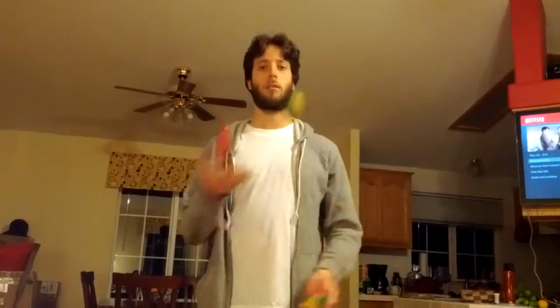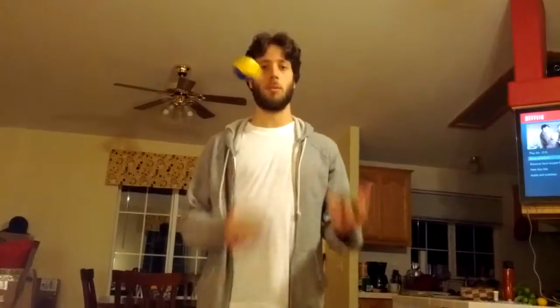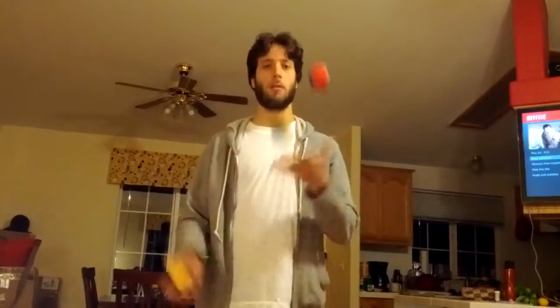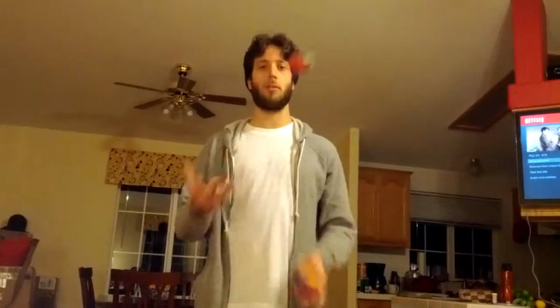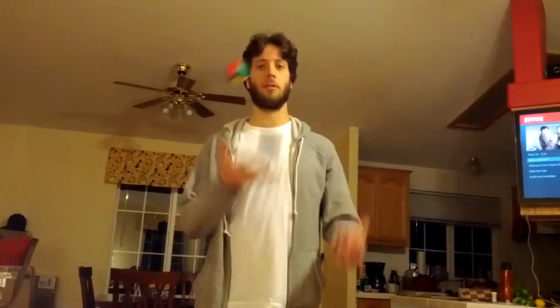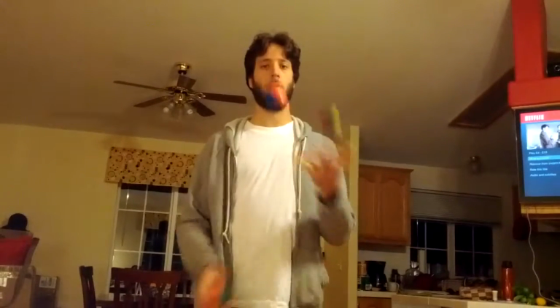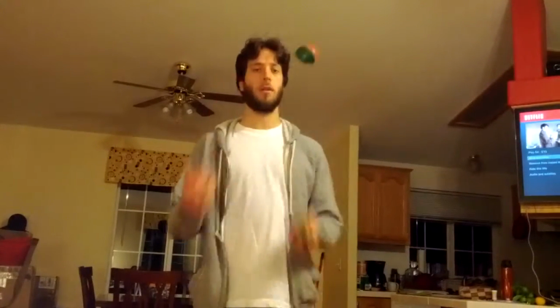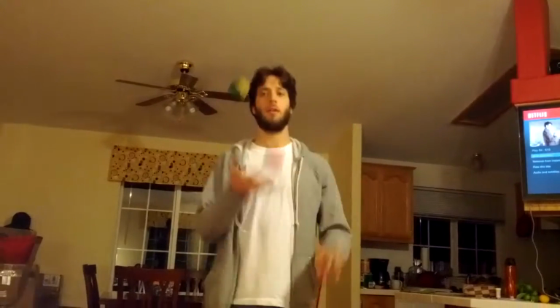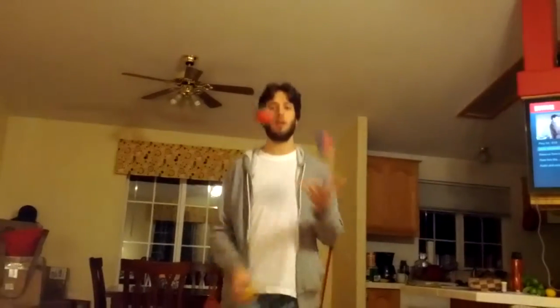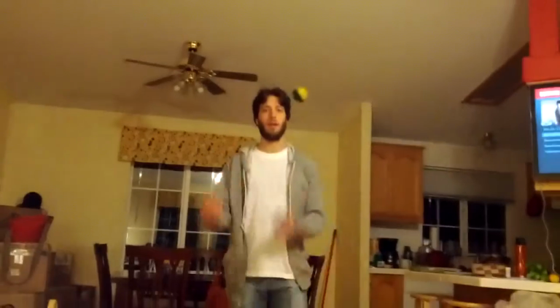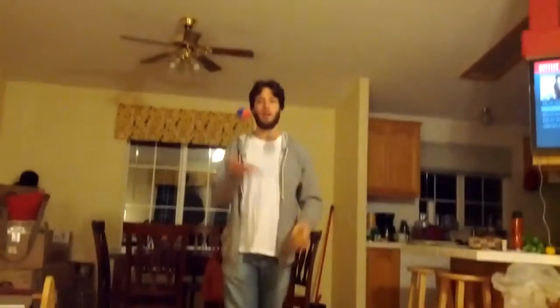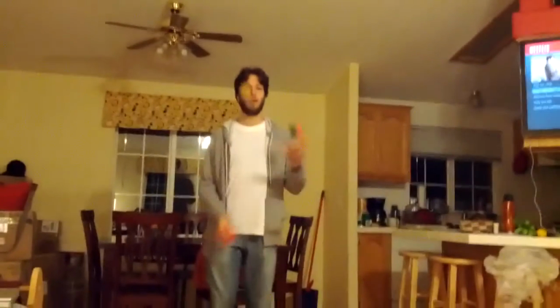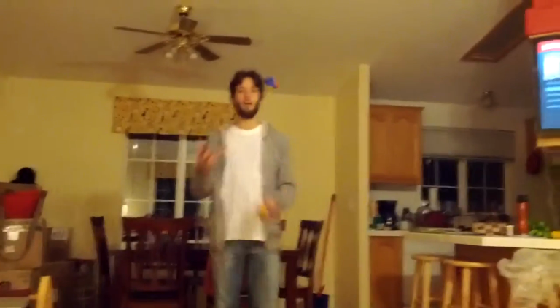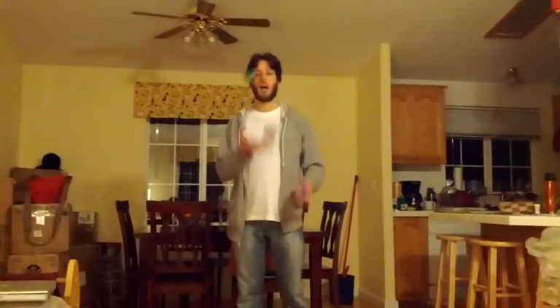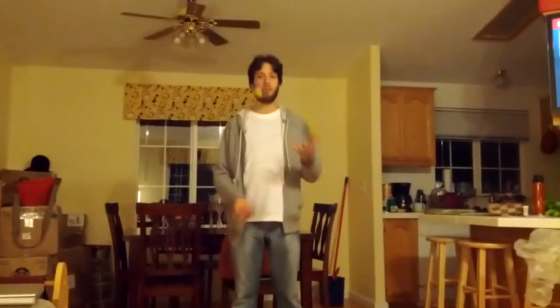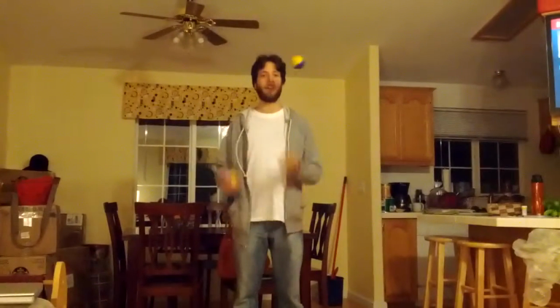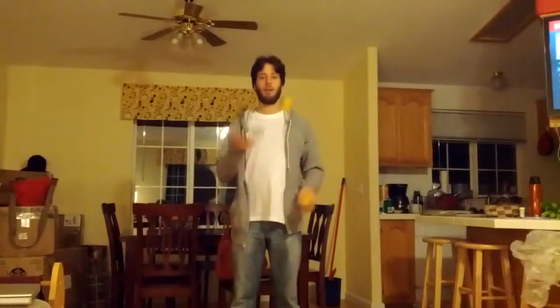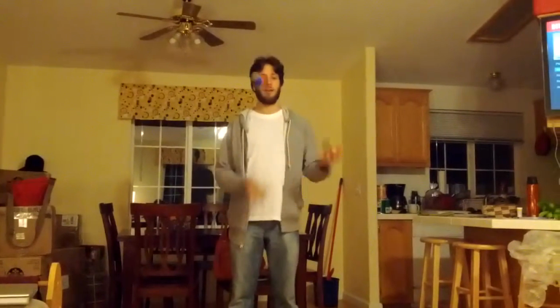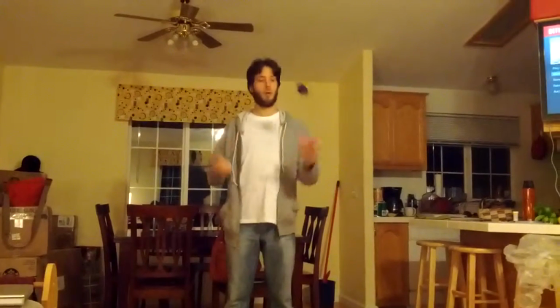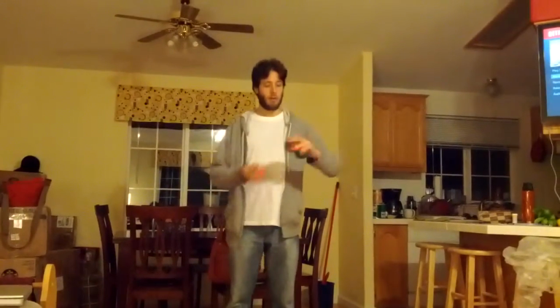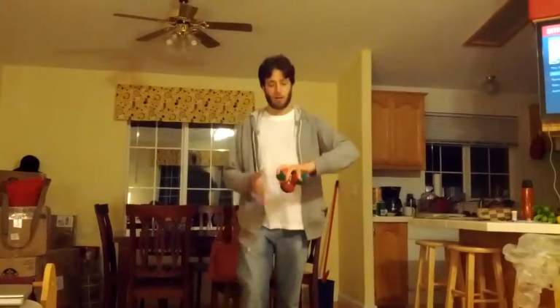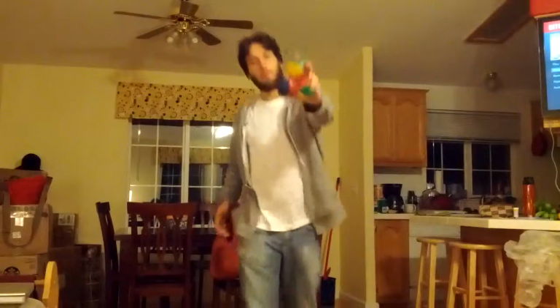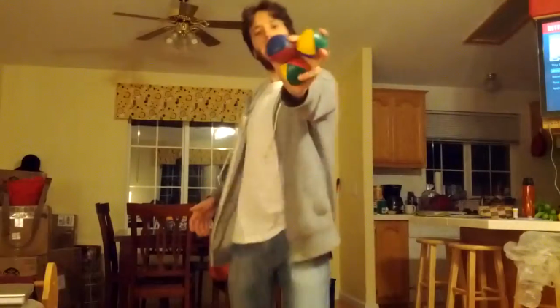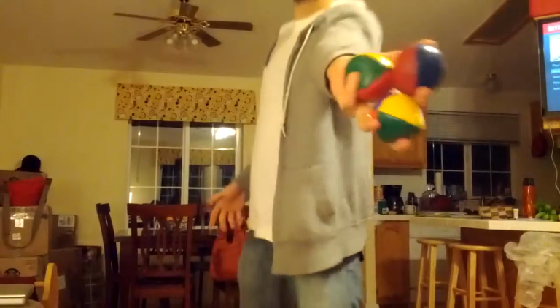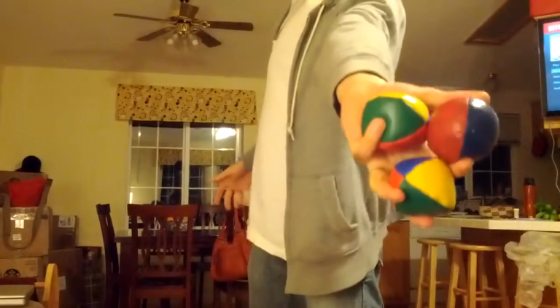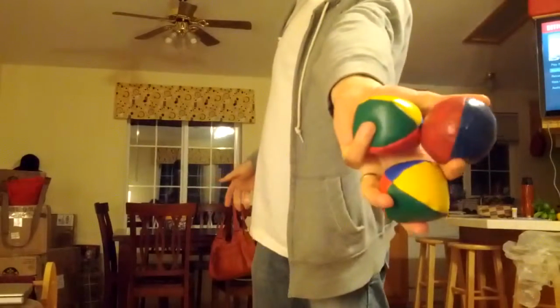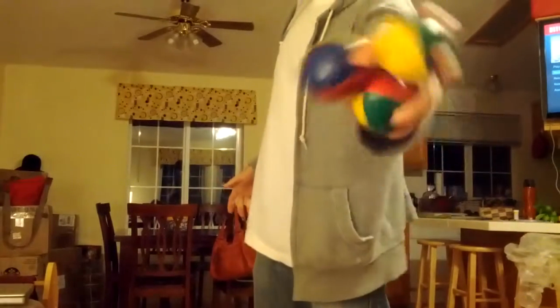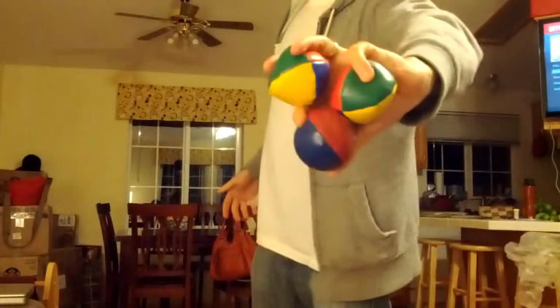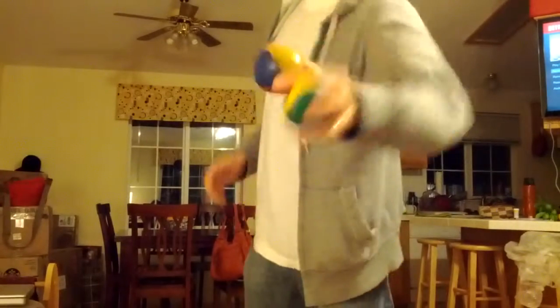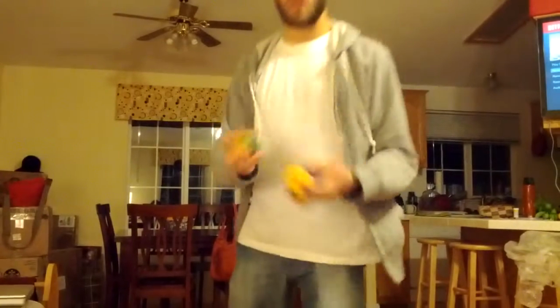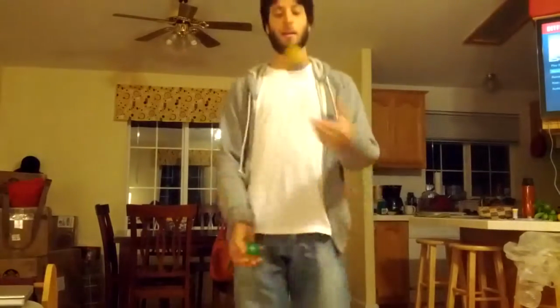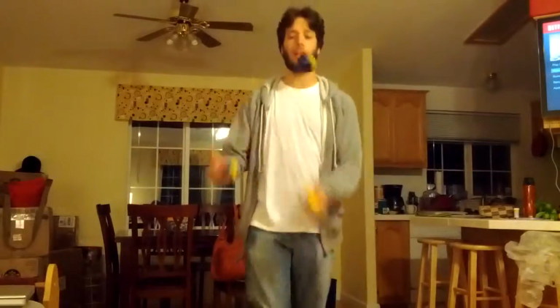Should I move backwards or forwards? Backwards. Okay. Hi, Oliver. So, here I am. These are my juggling balls.